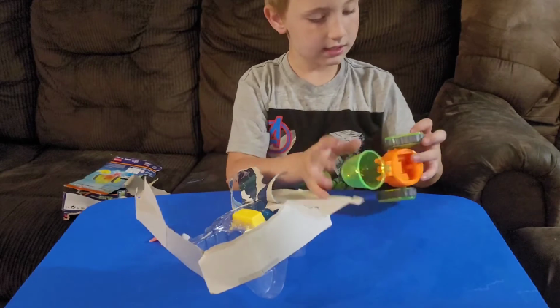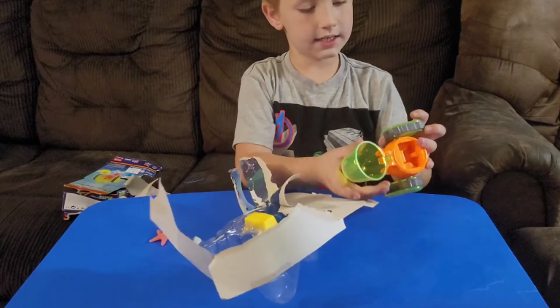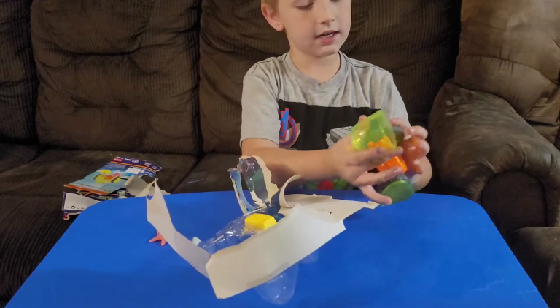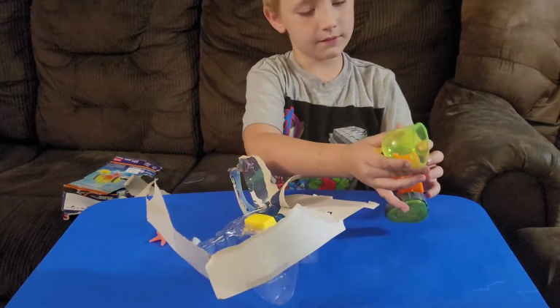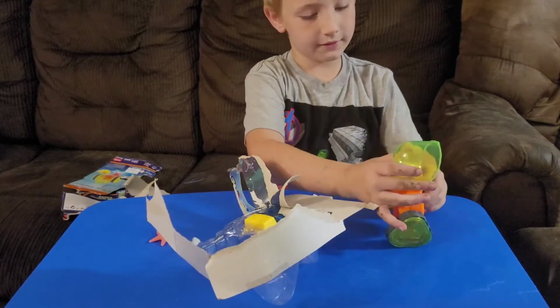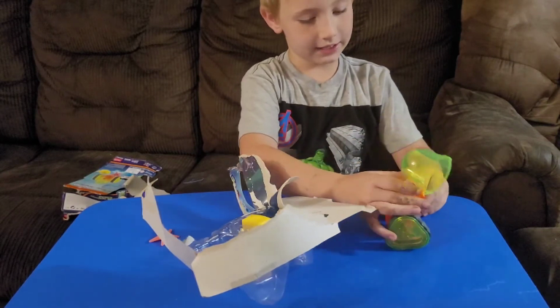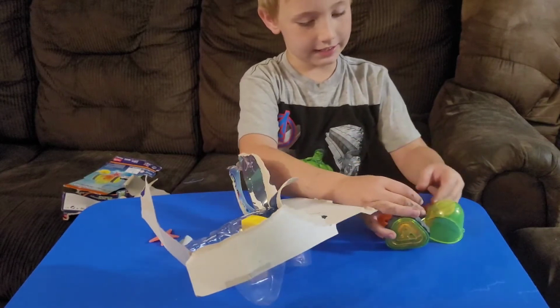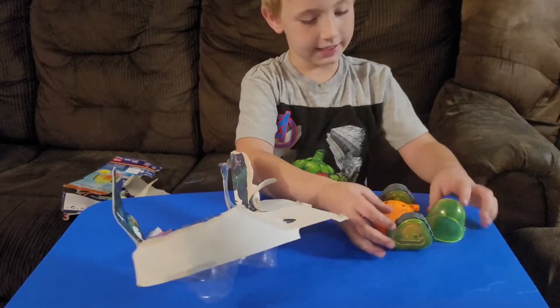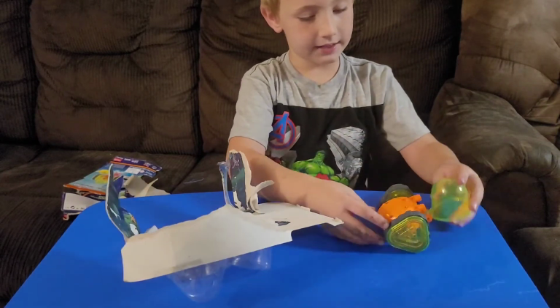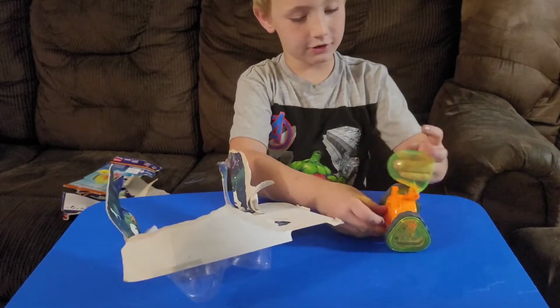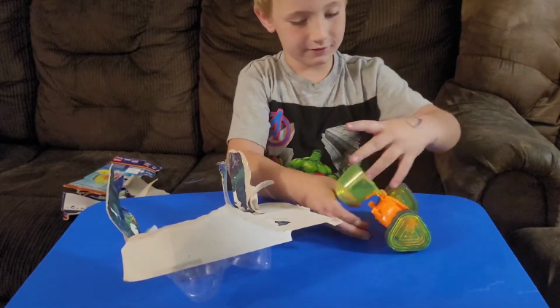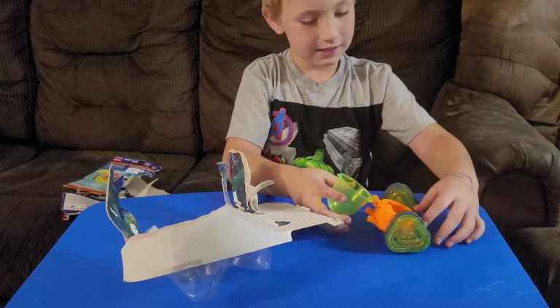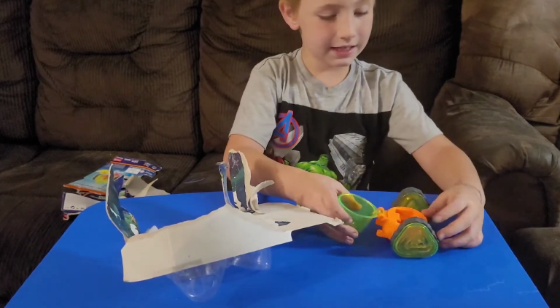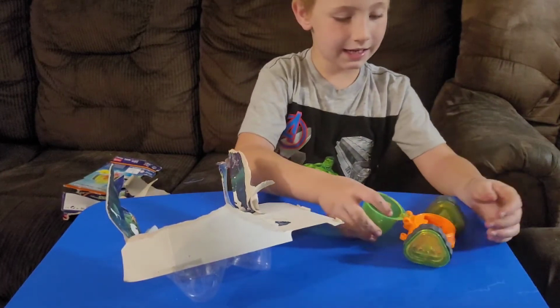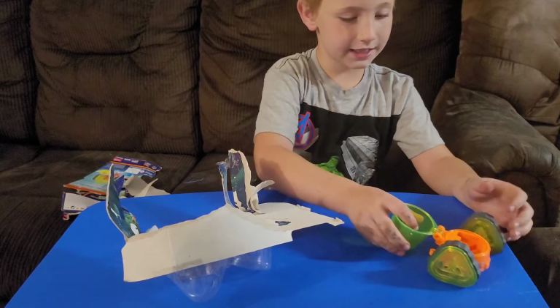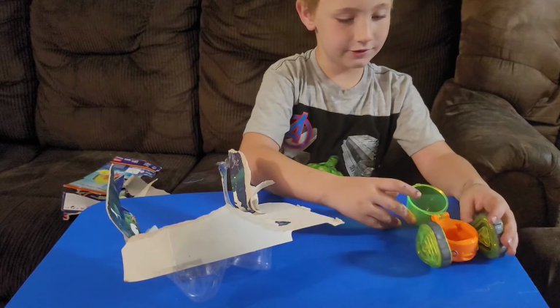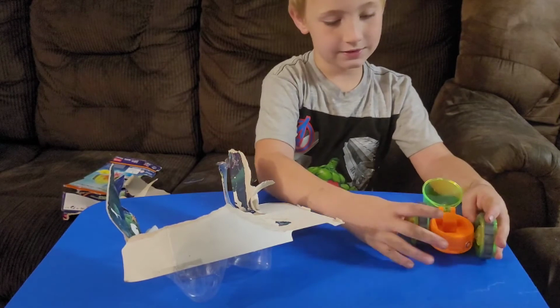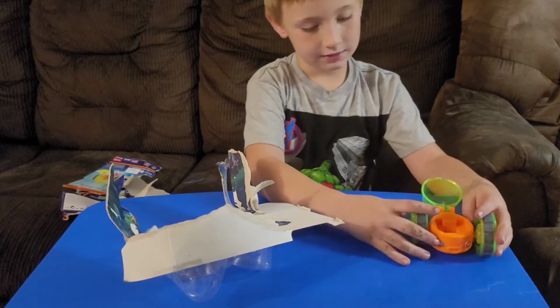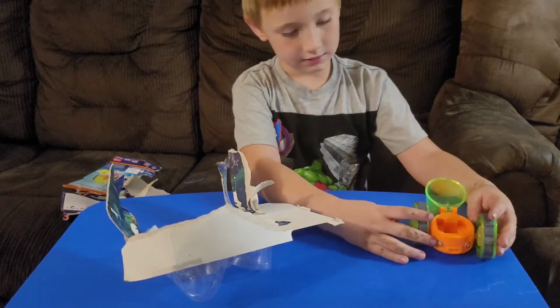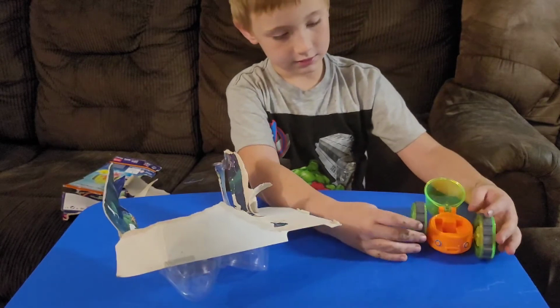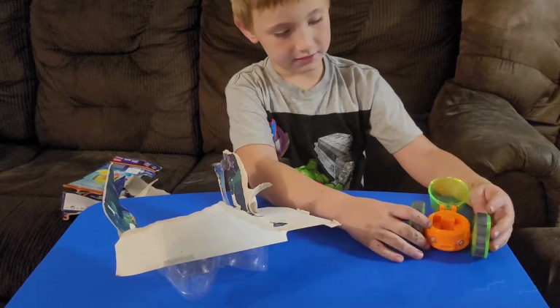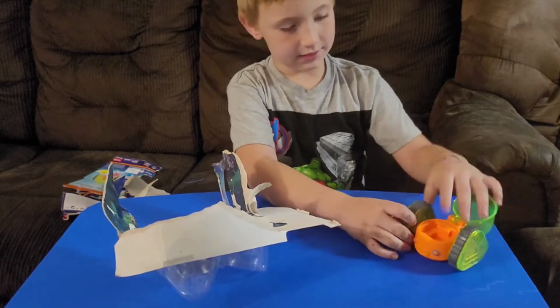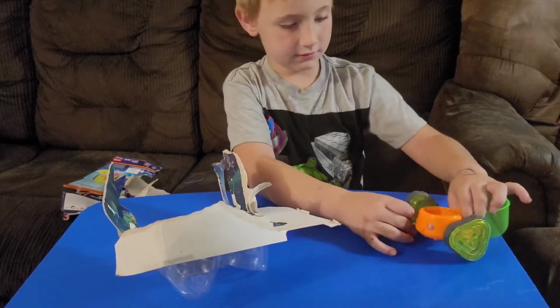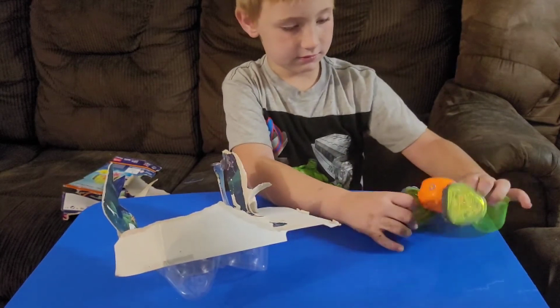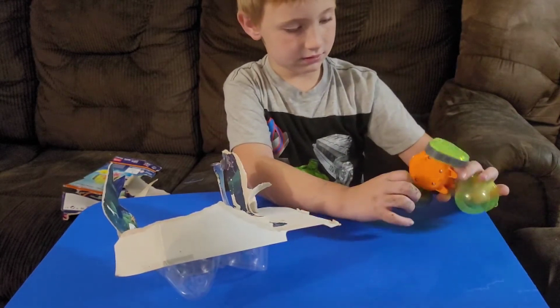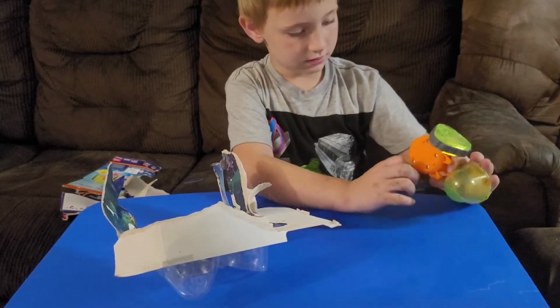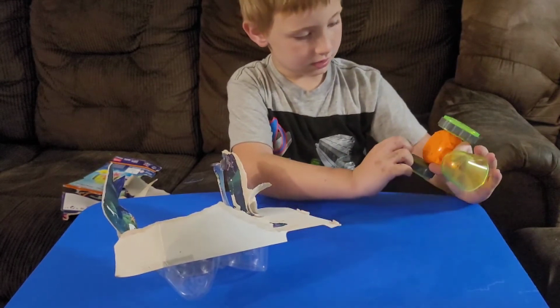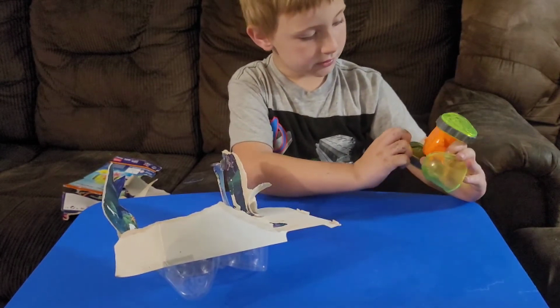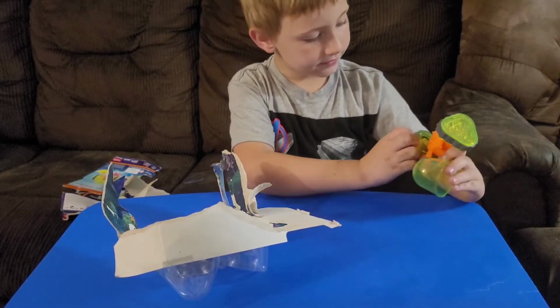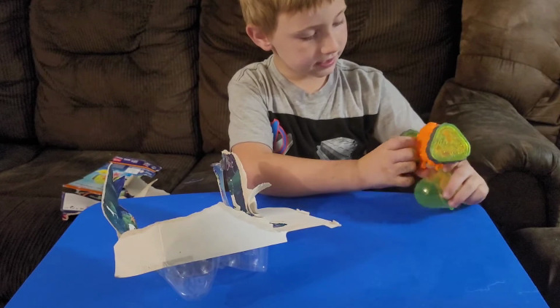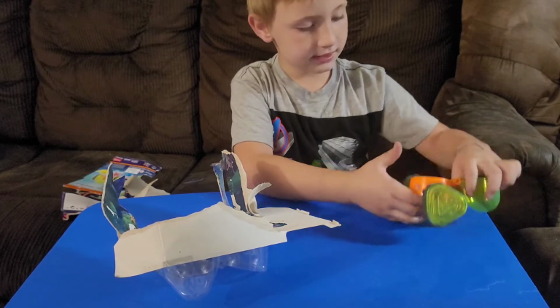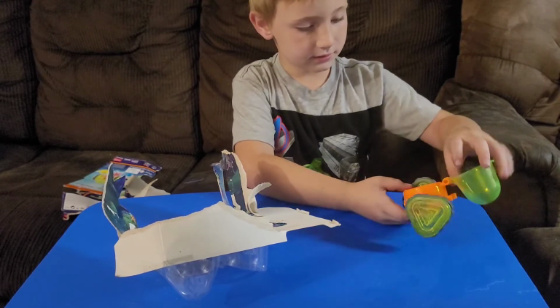It could go. Look, it can't even go. This thing can actually go. Somehow it can go. How do we even get this thing to work?